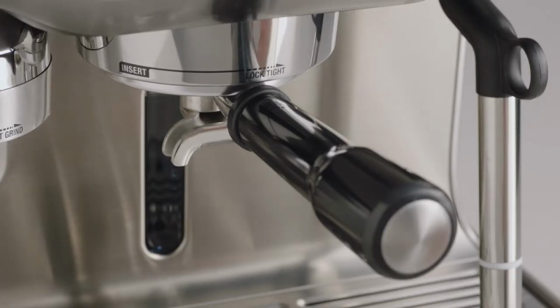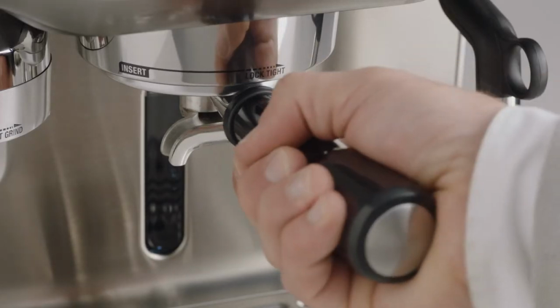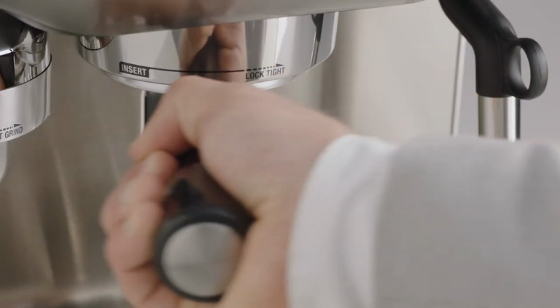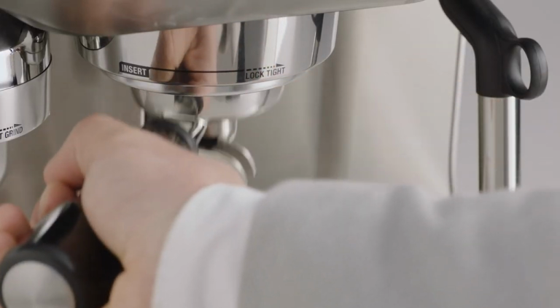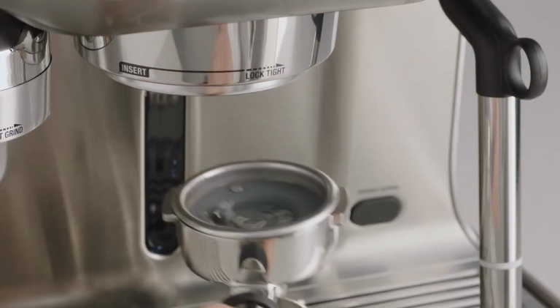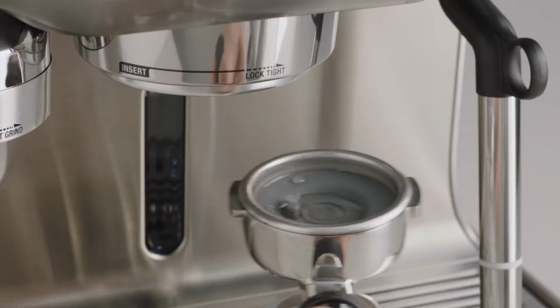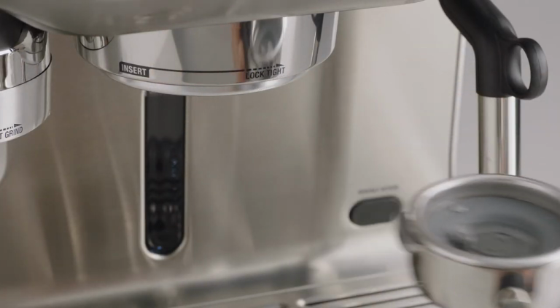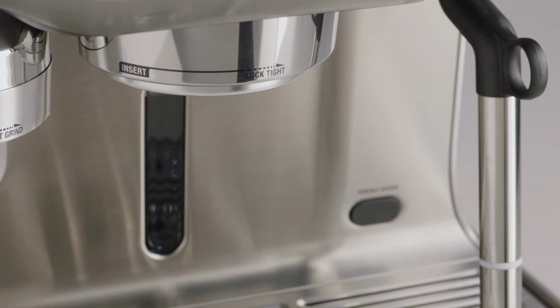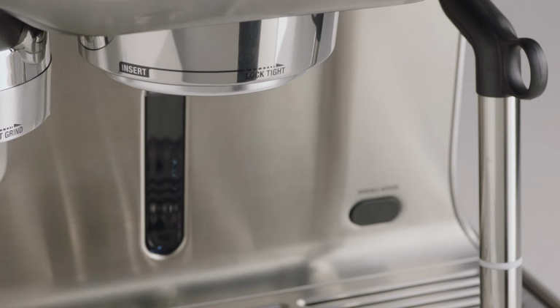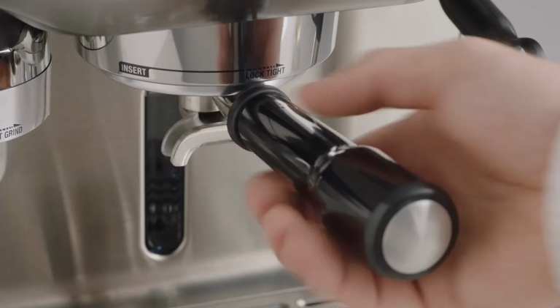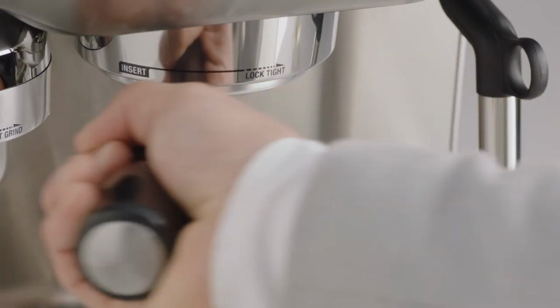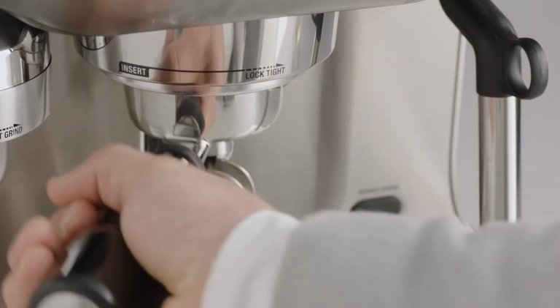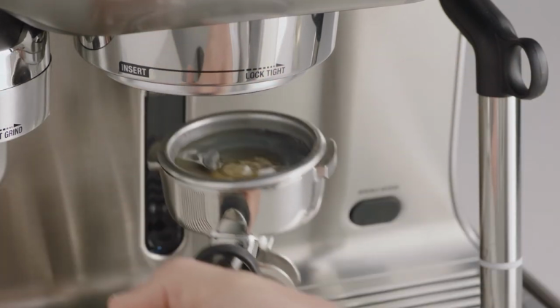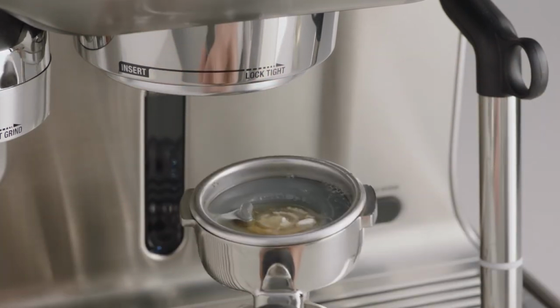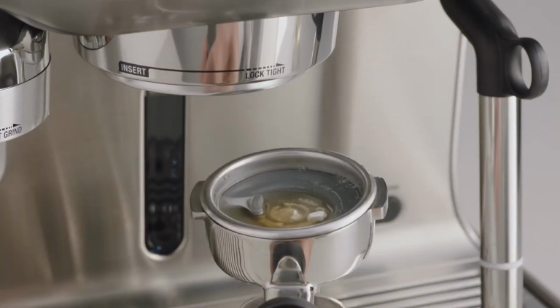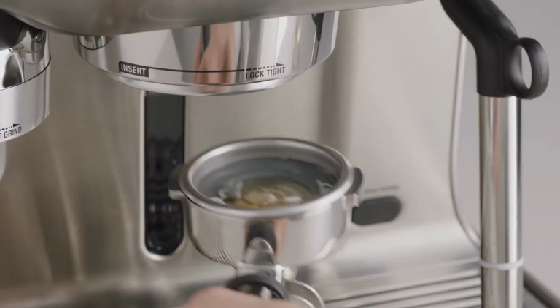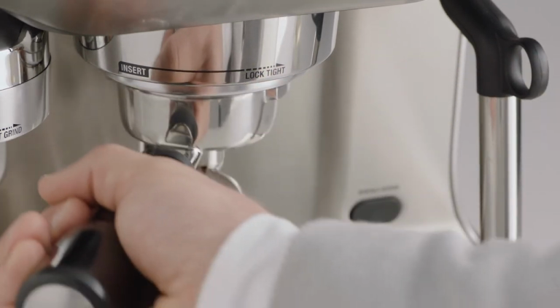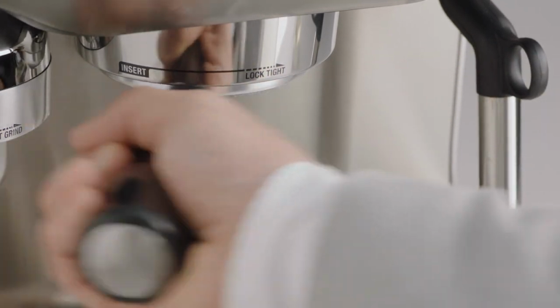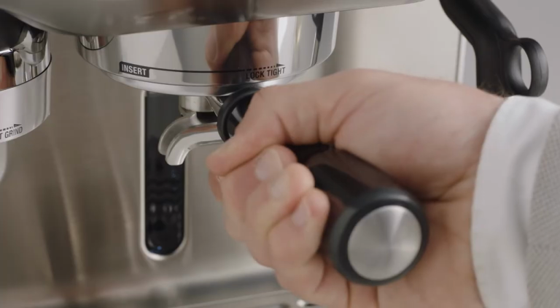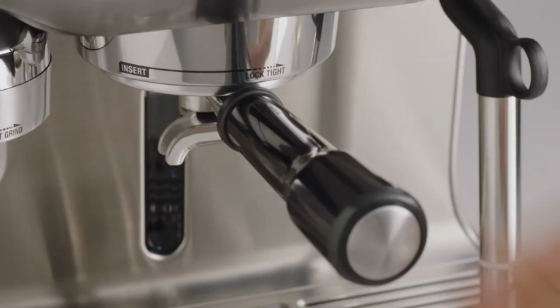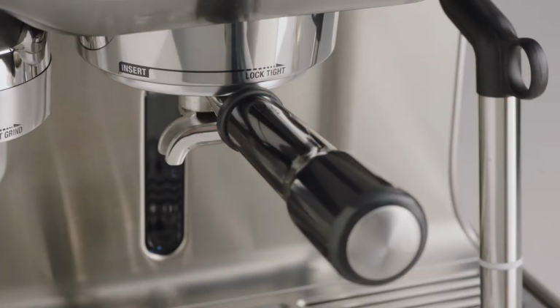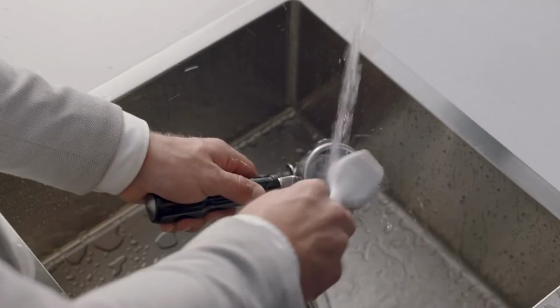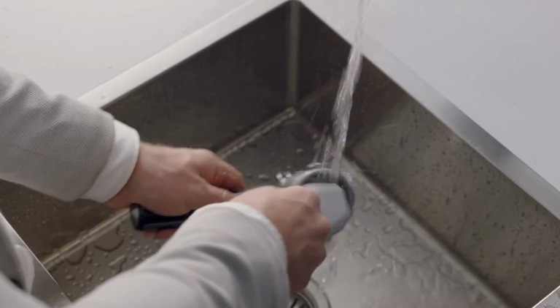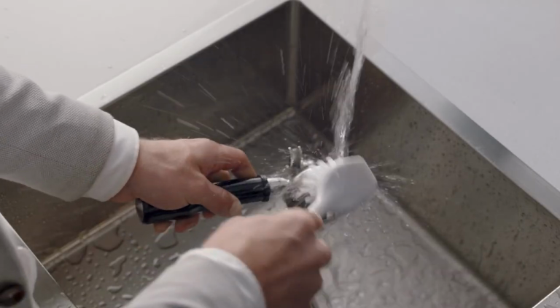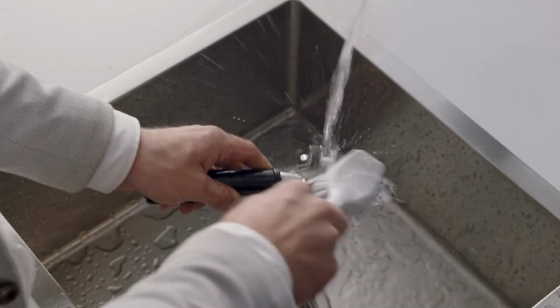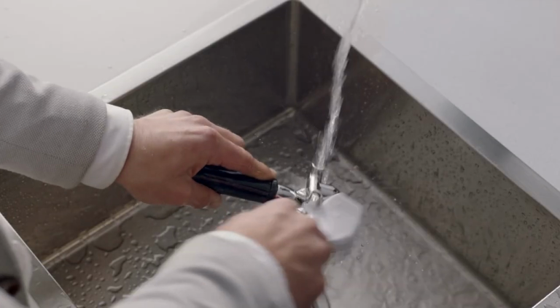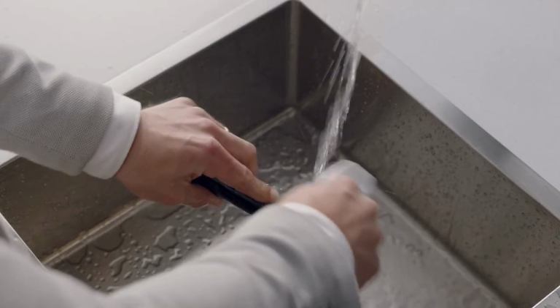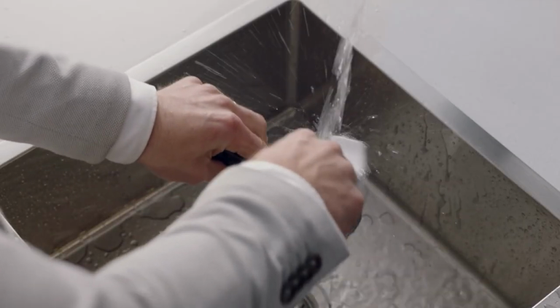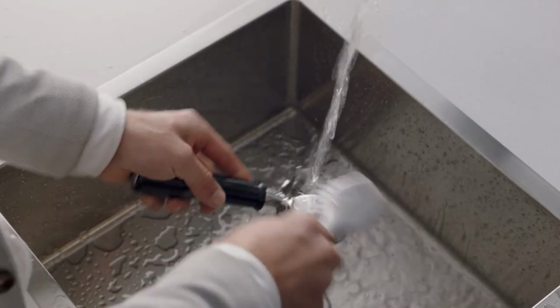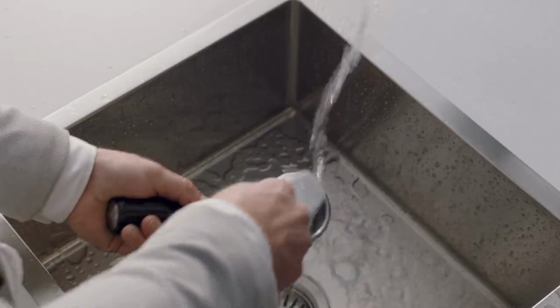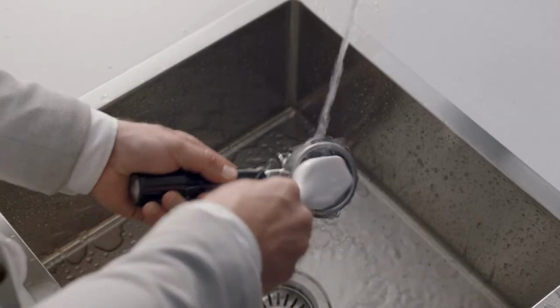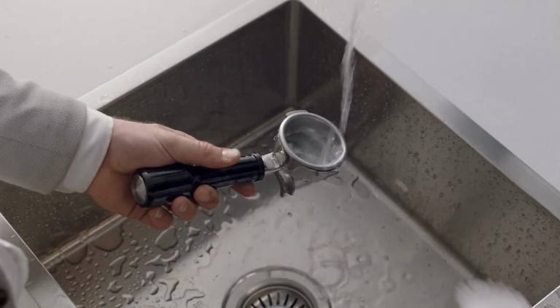Remove the portafilter and ensure the tablet has completely dissolved. If the tablet is not dissolved, repeat these steps until the tablet is completely dissolved. Rinse the portafilter and filter basket and dry thoroughly before using again.